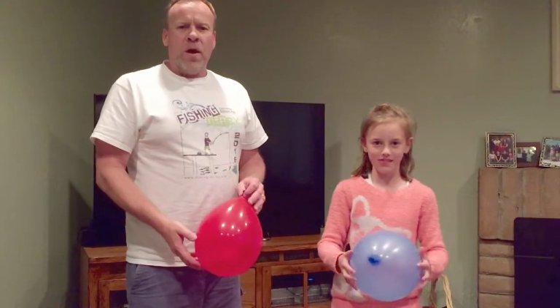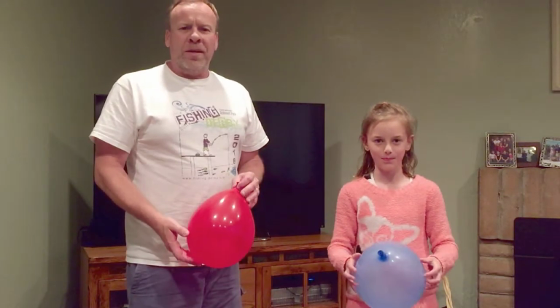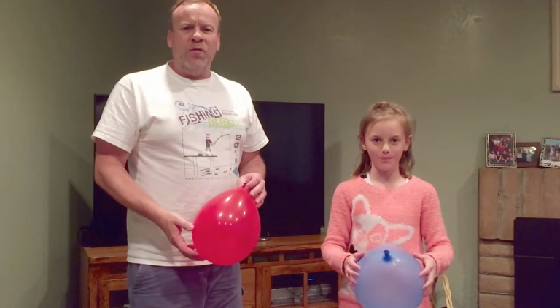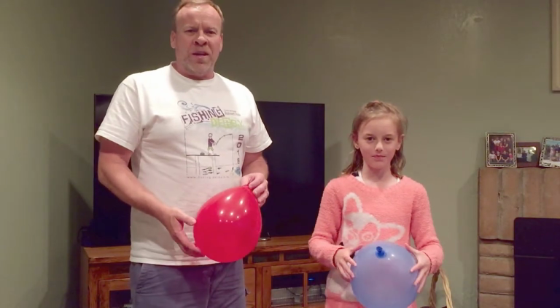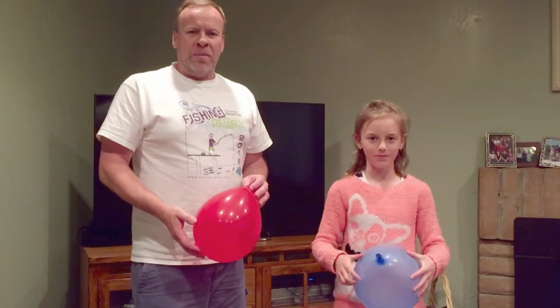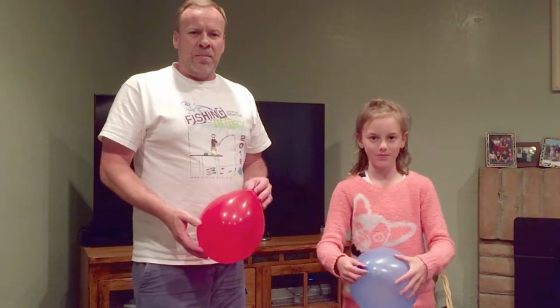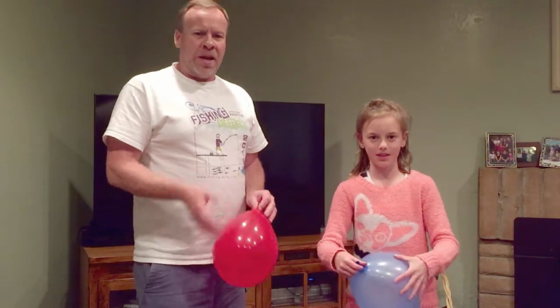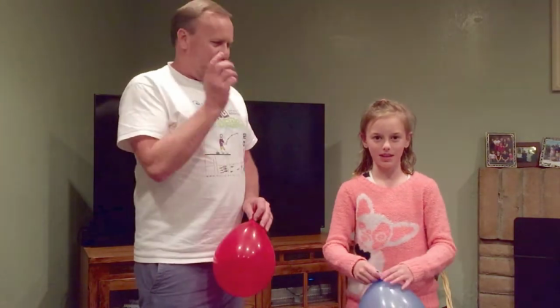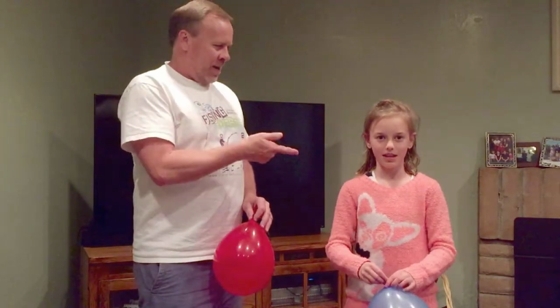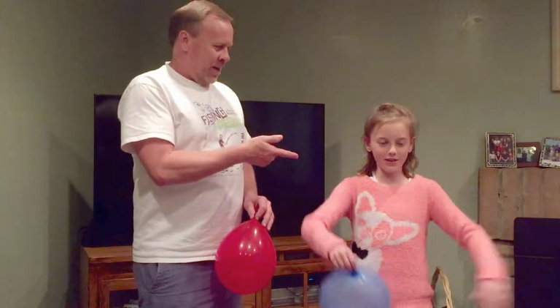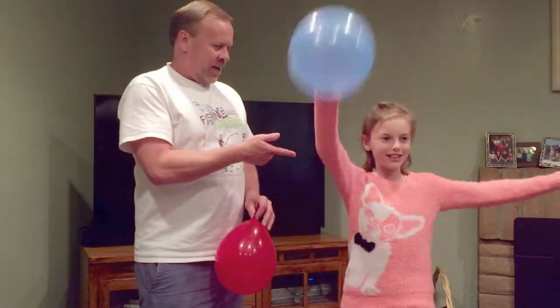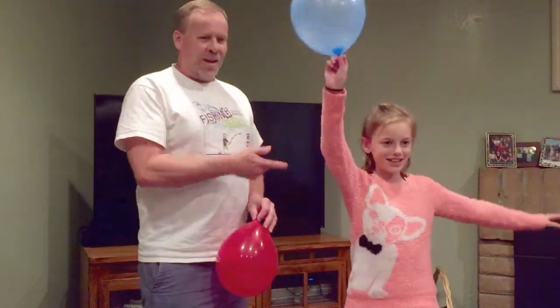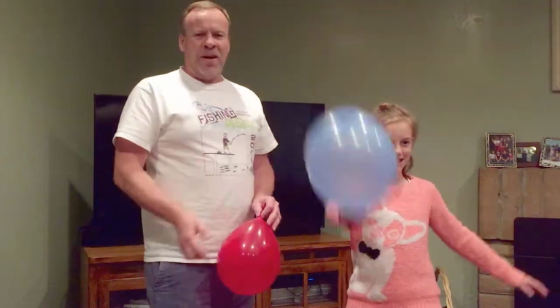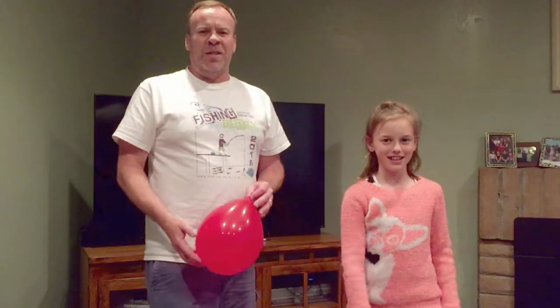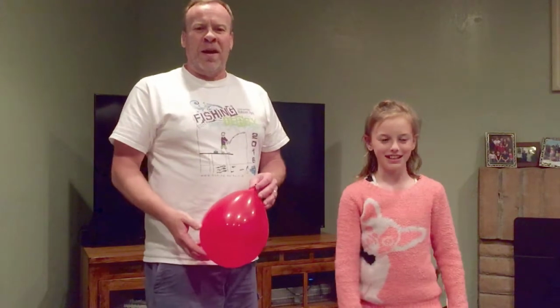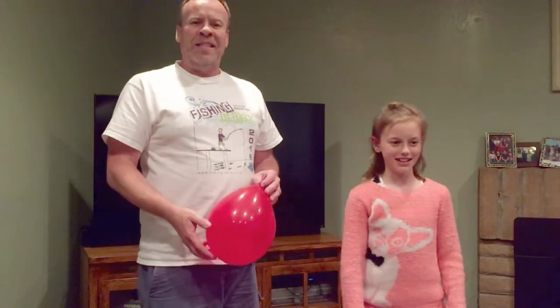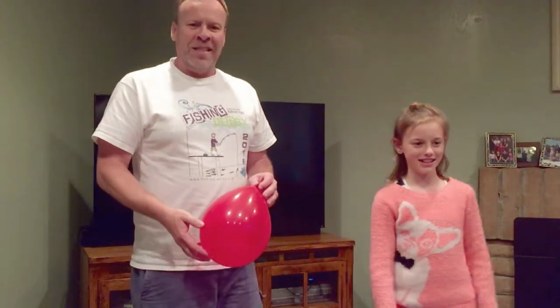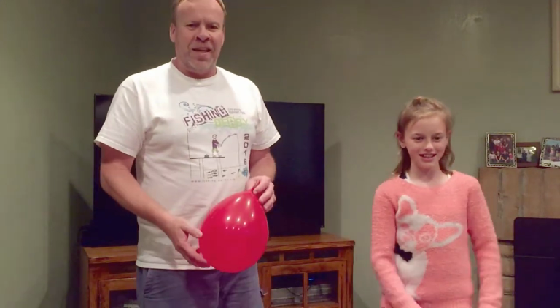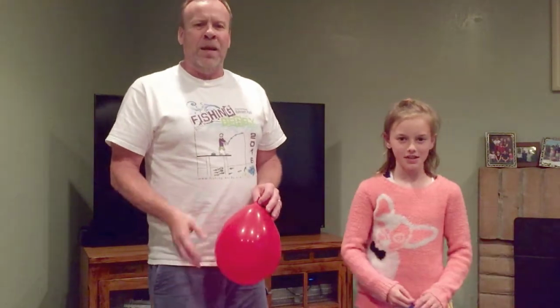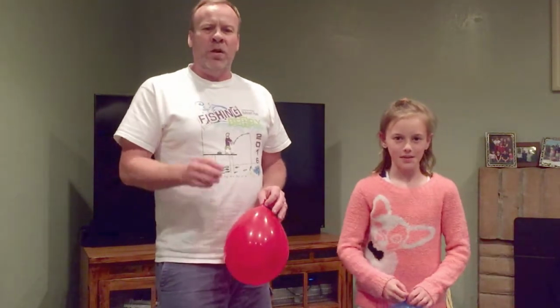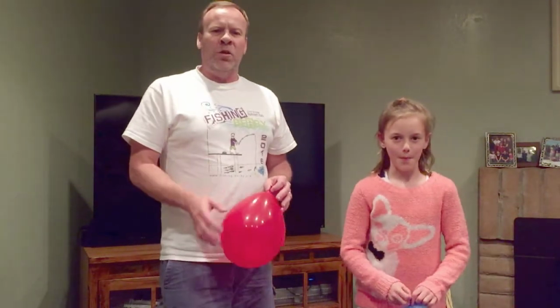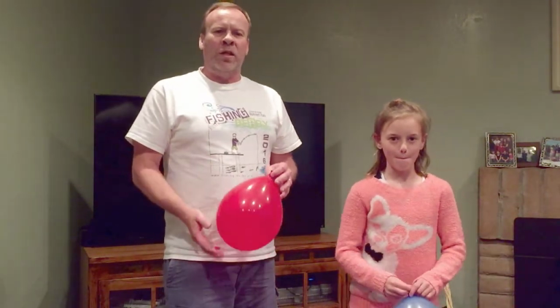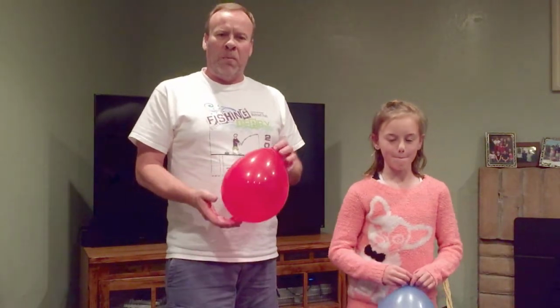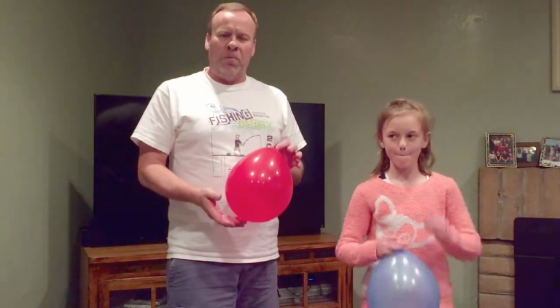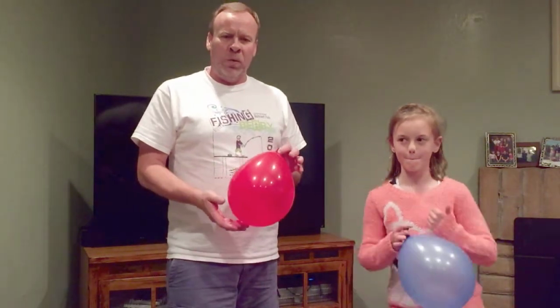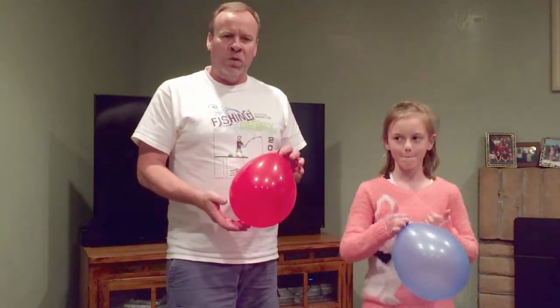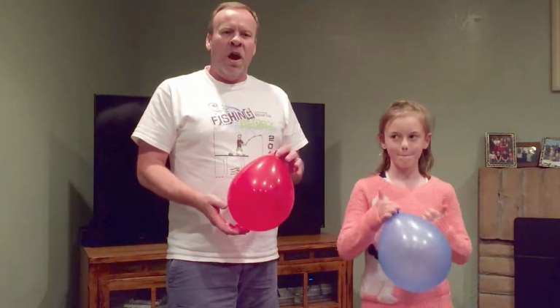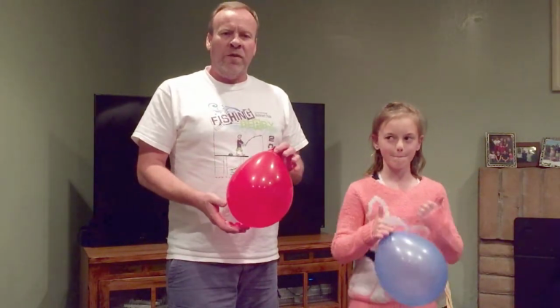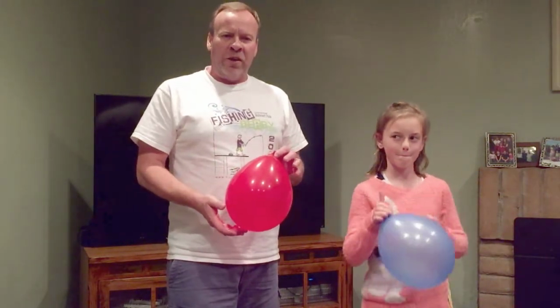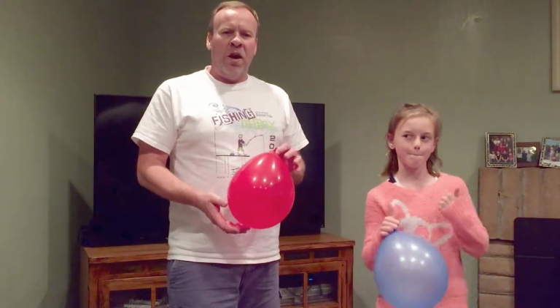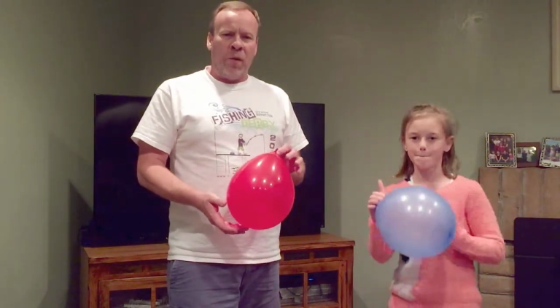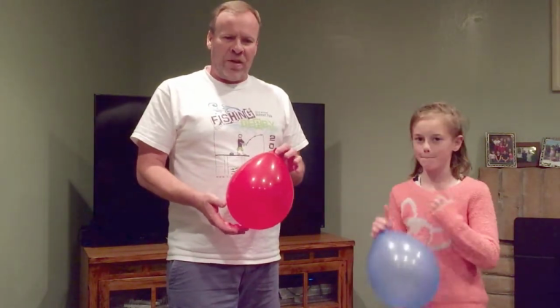Welcome to Kids Fun Science. My name is Ken, and Grace is my assistant today. We're going to do an experiment with balloons on the center of gravity.